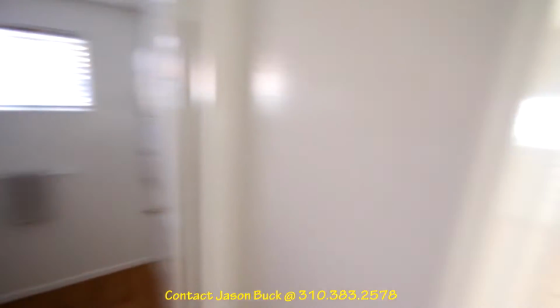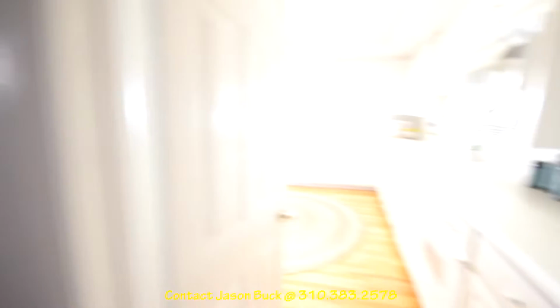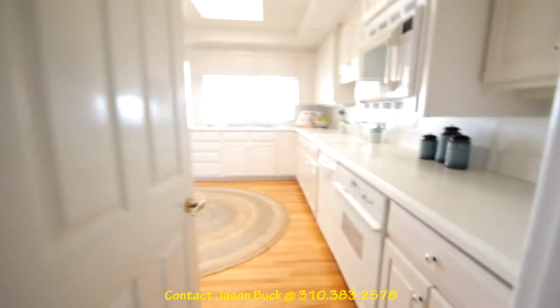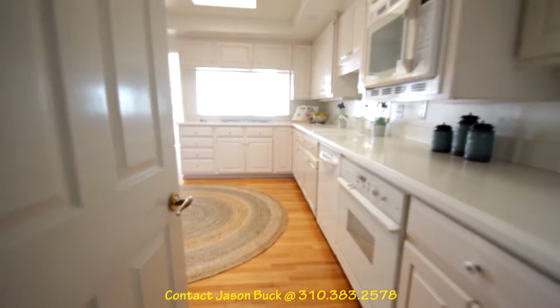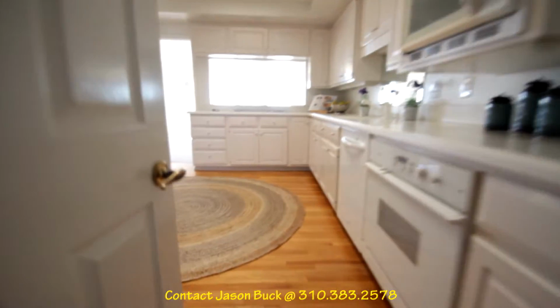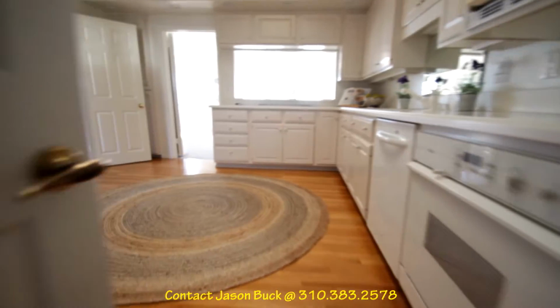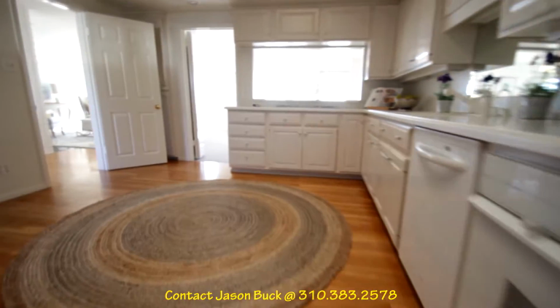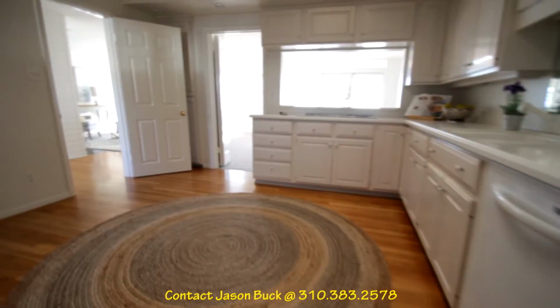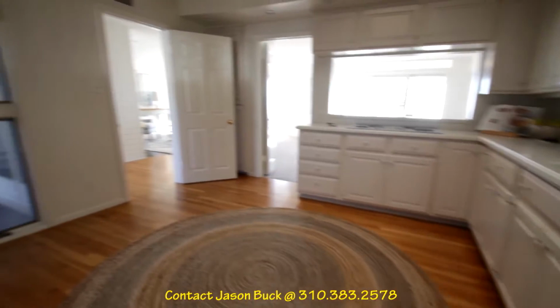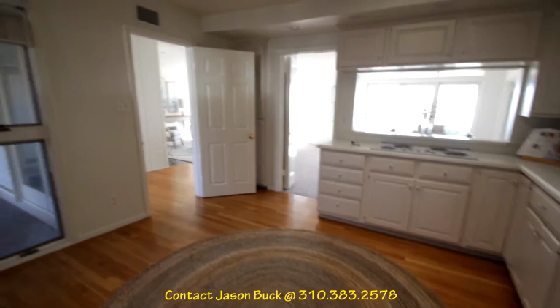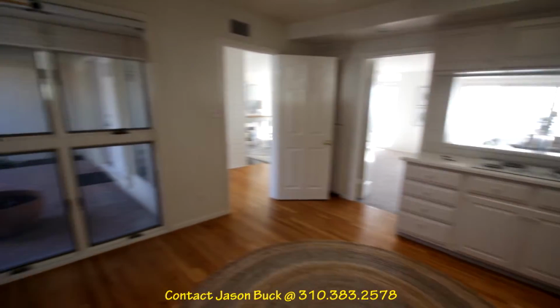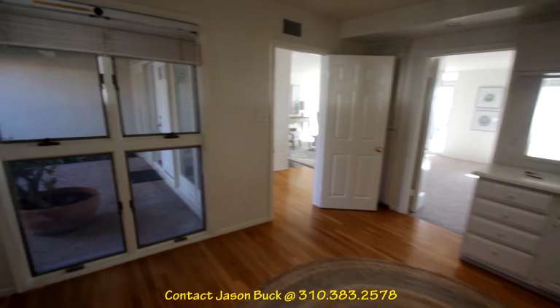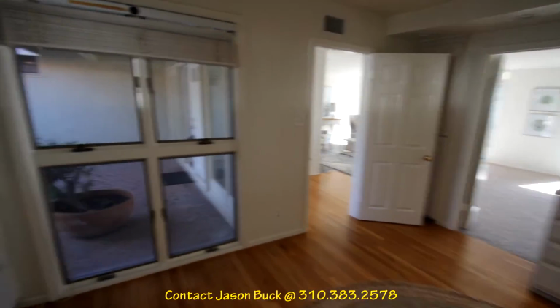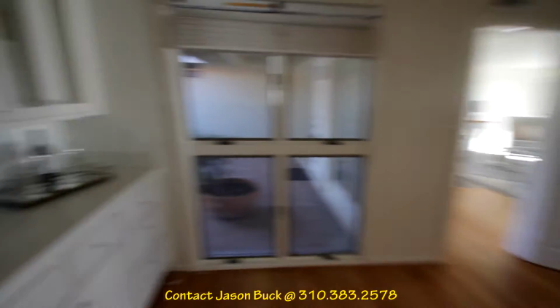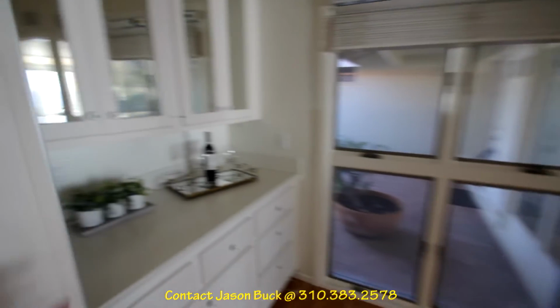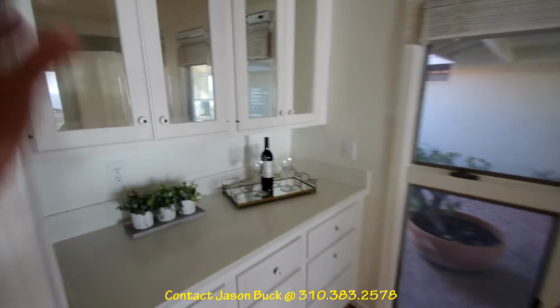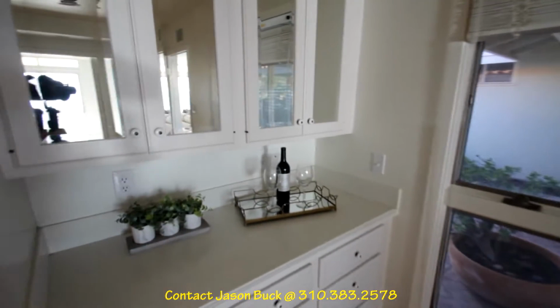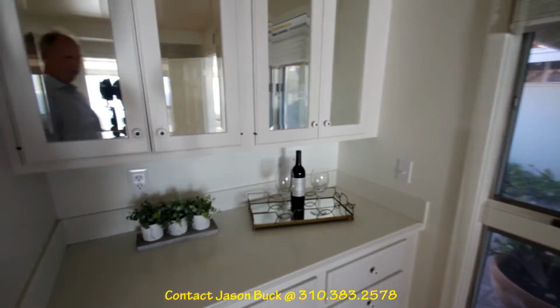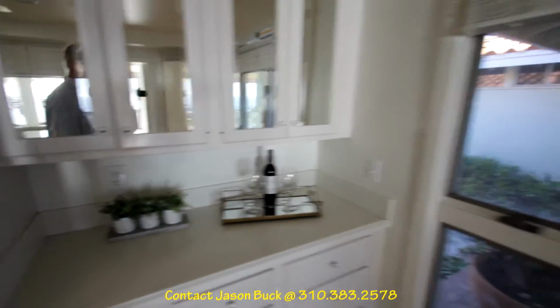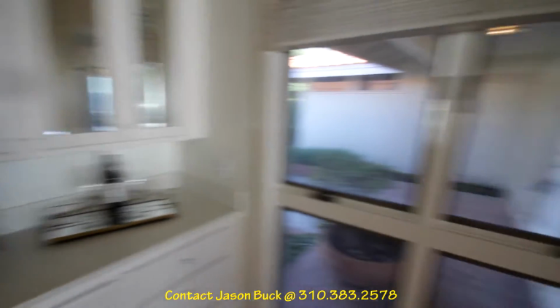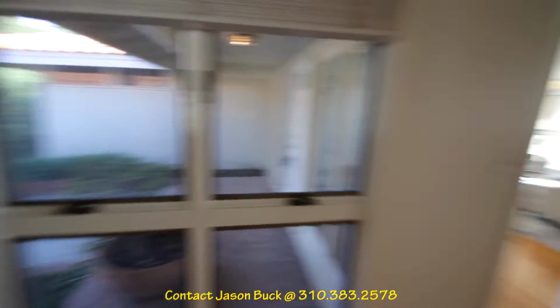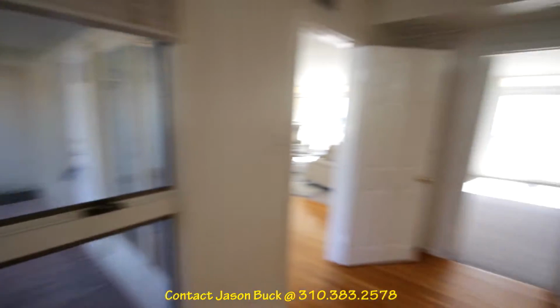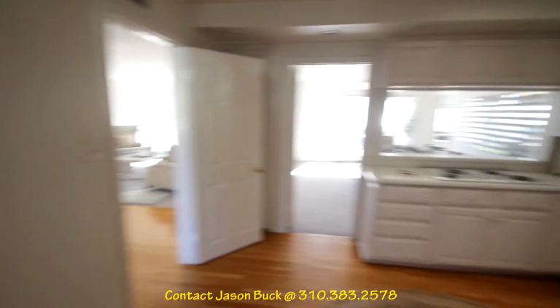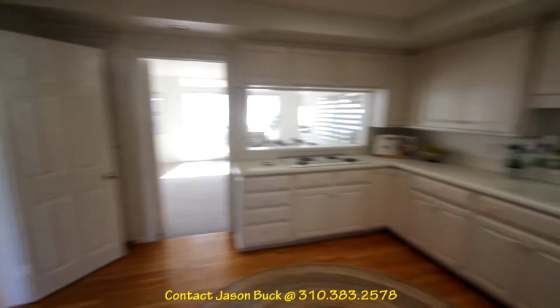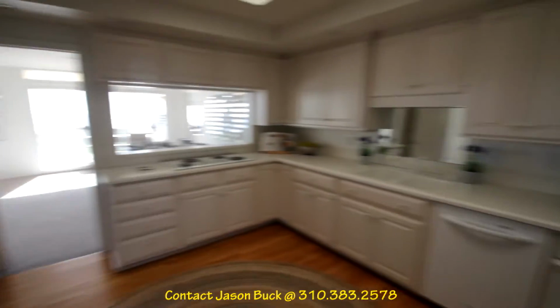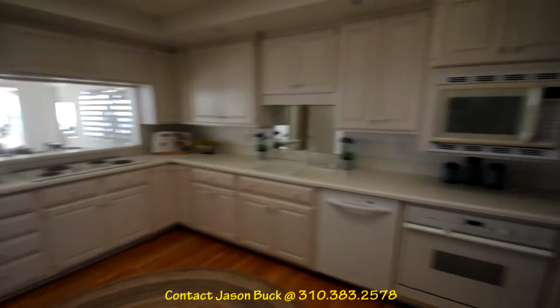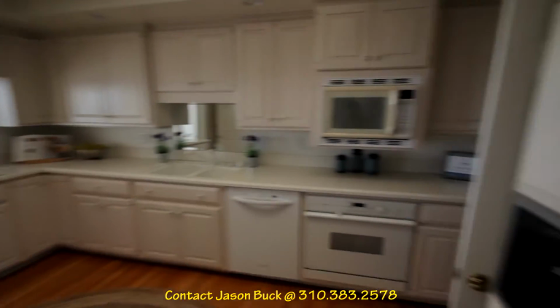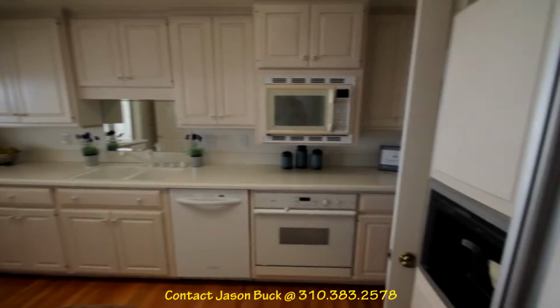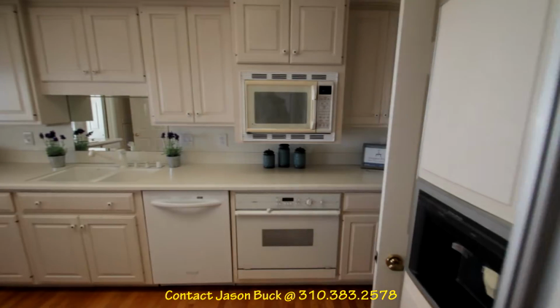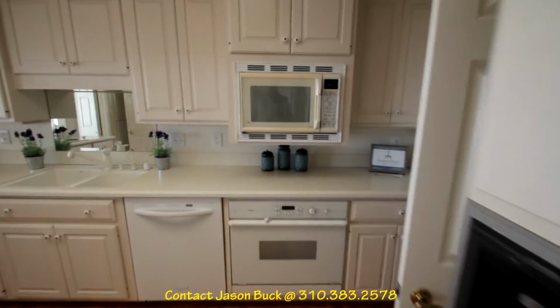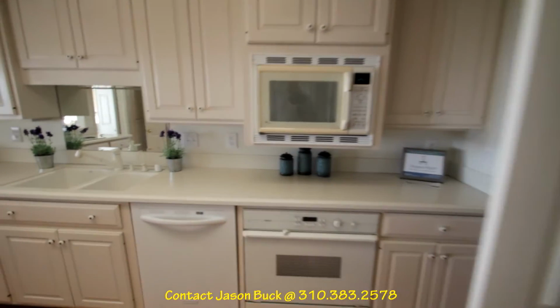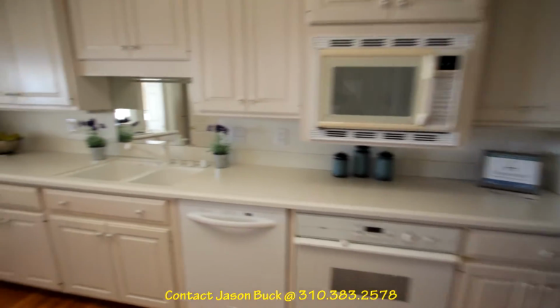Beautiful hardwood throughout here, and this is a great spot. You've got your butler's pantry, and then you're here in the kitchen — nice countertops.